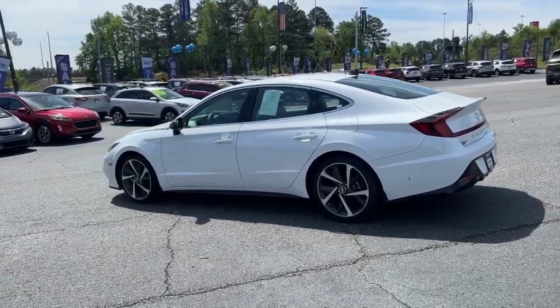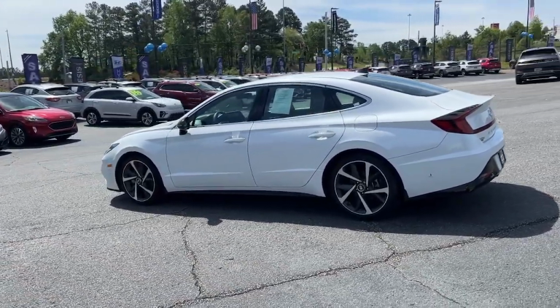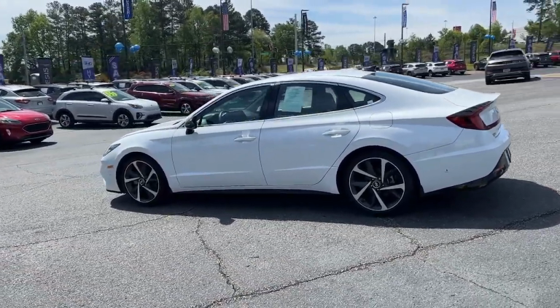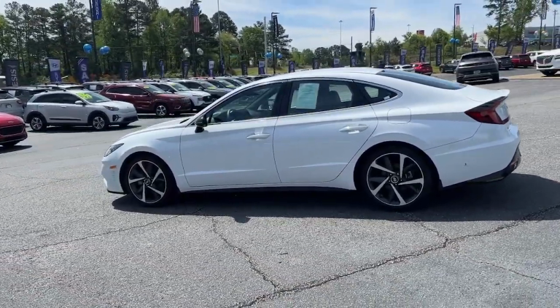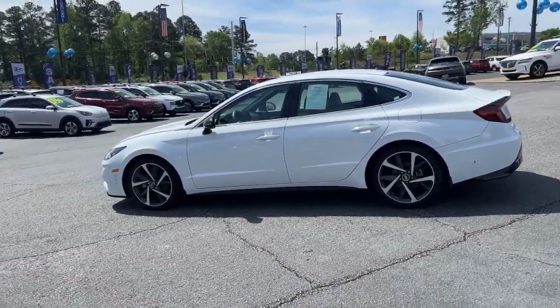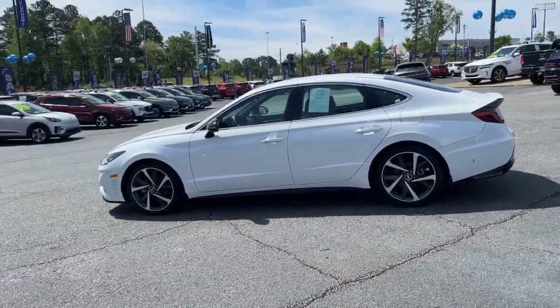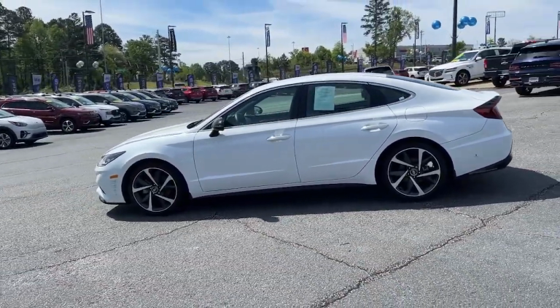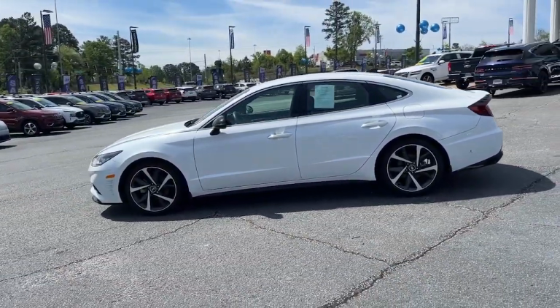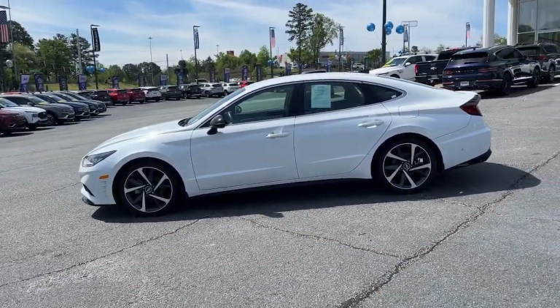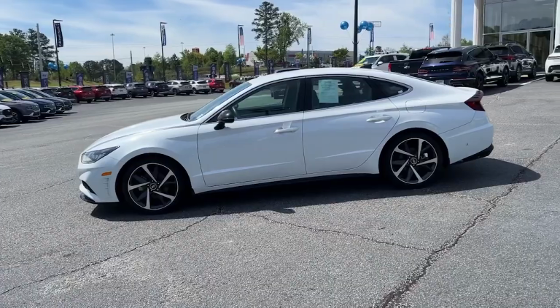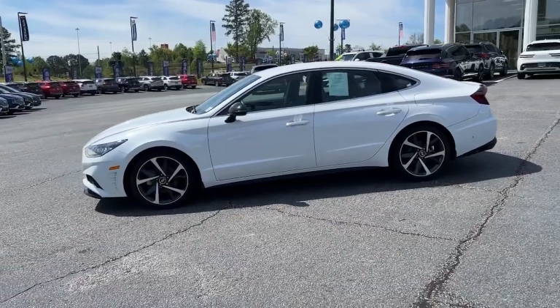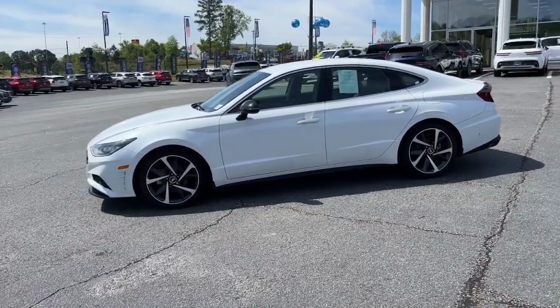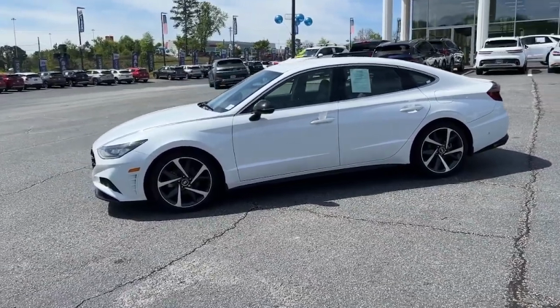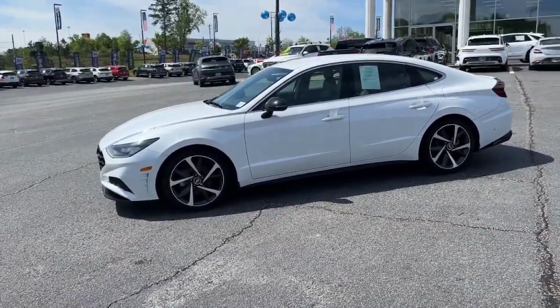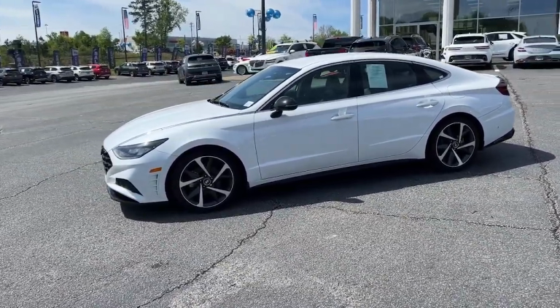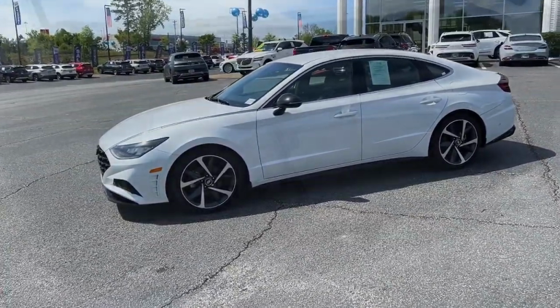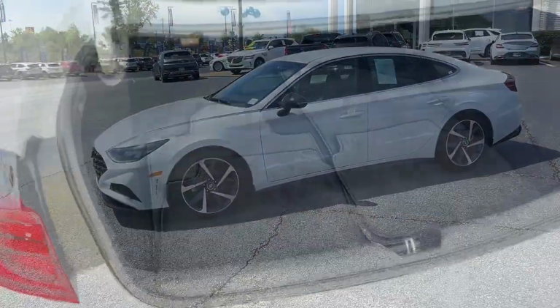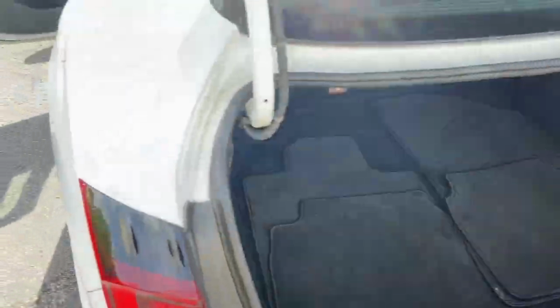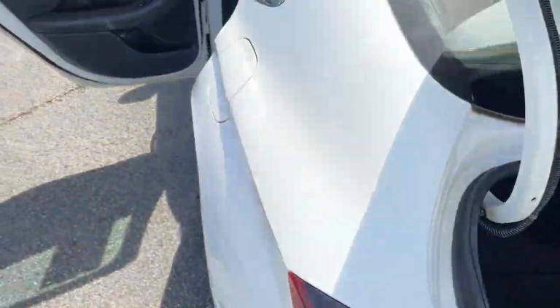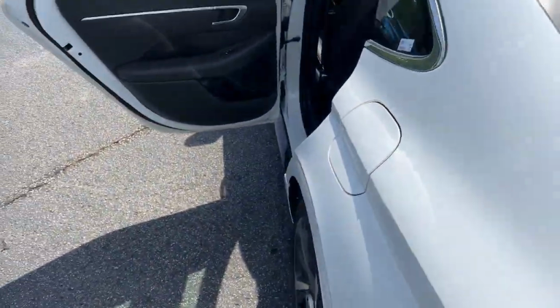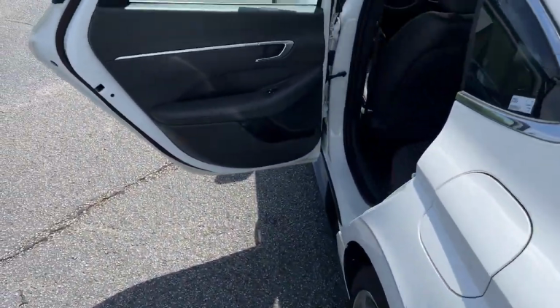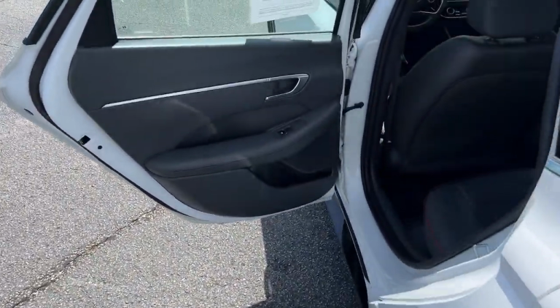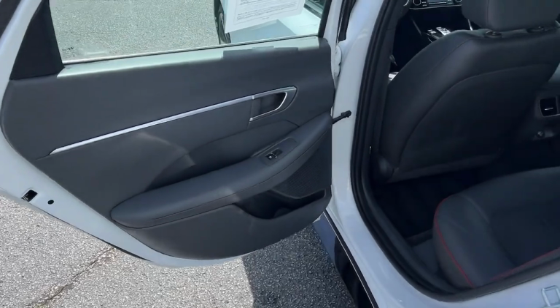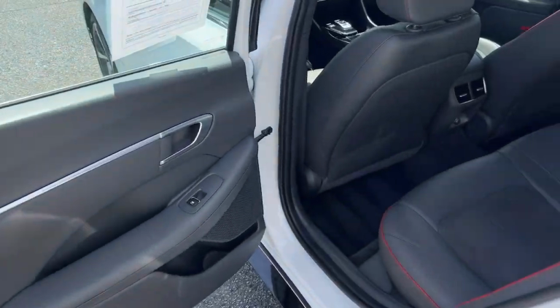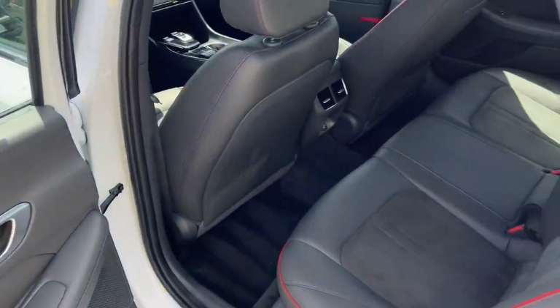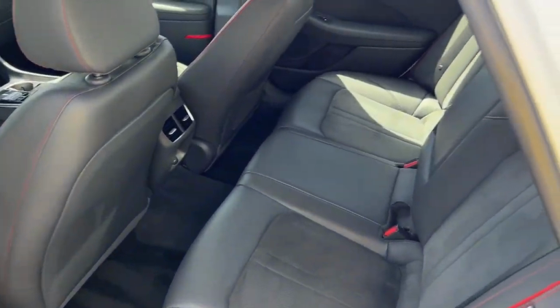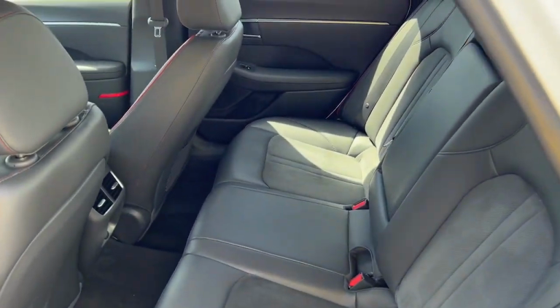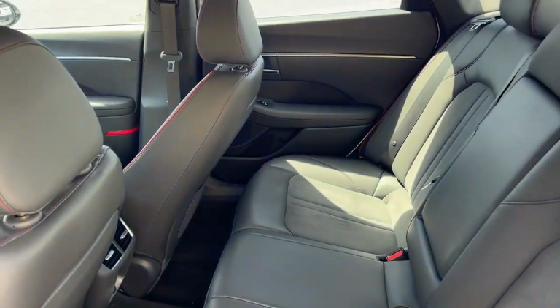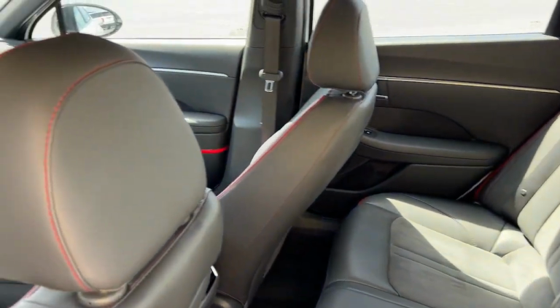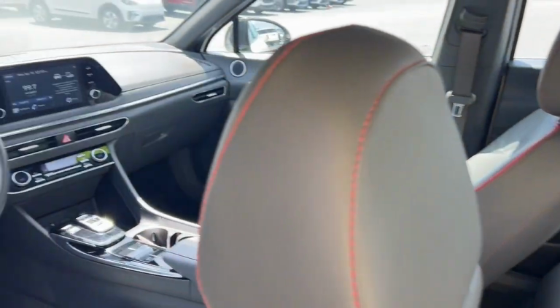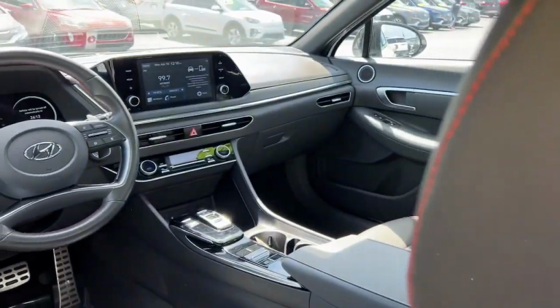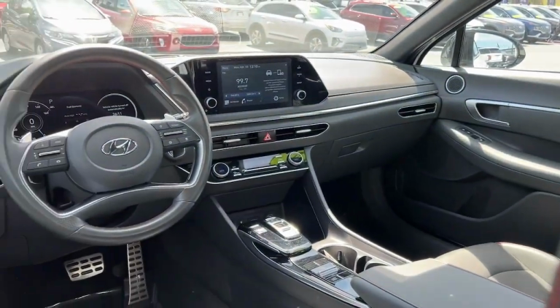The following are some of this vehicle's highlighted options: Apple CarPlay and/or Android Auto, keyless entry, heated mirrors, satellite radio, steering wheel audio controls, and aluminum wheels.